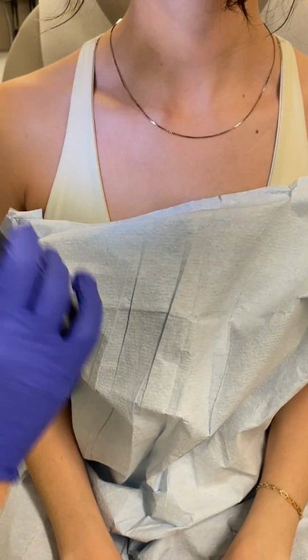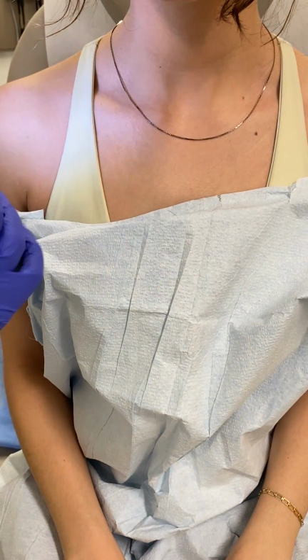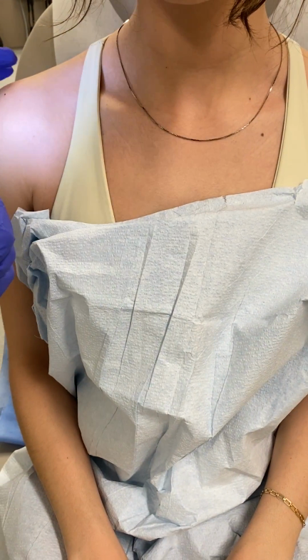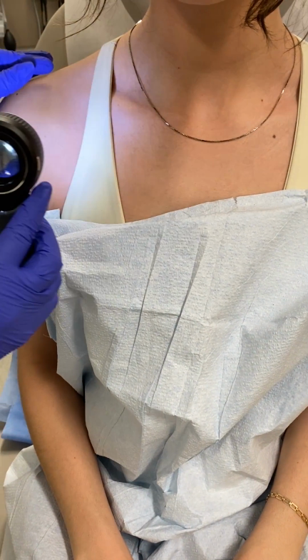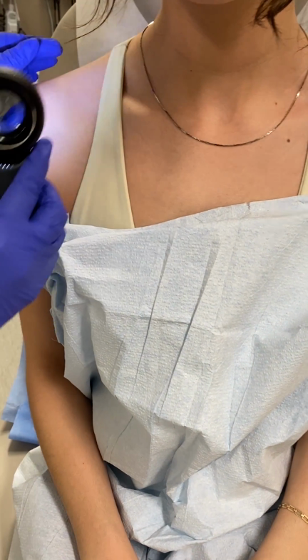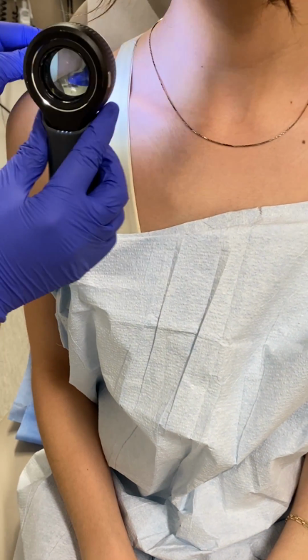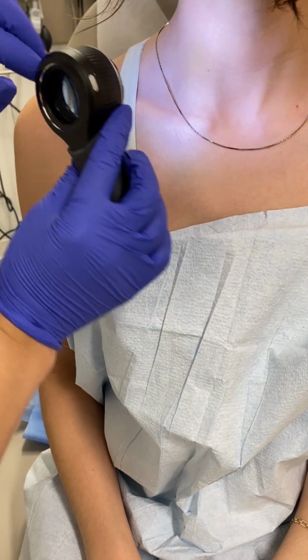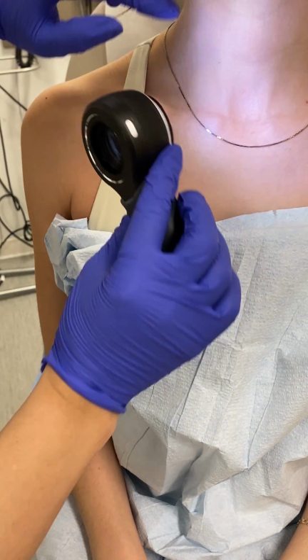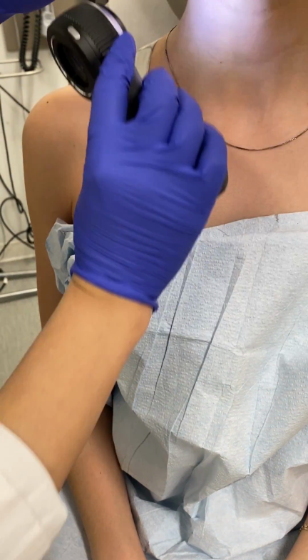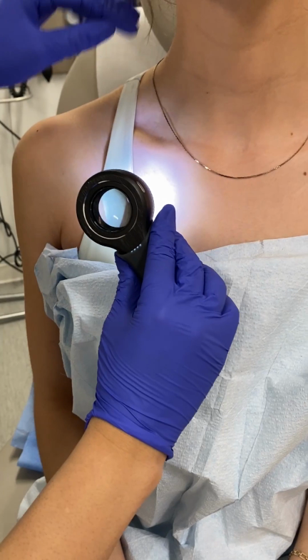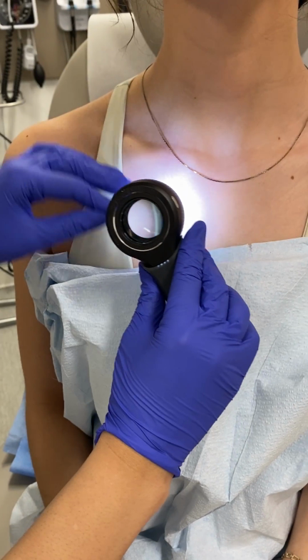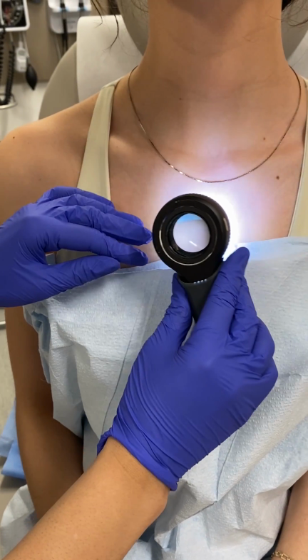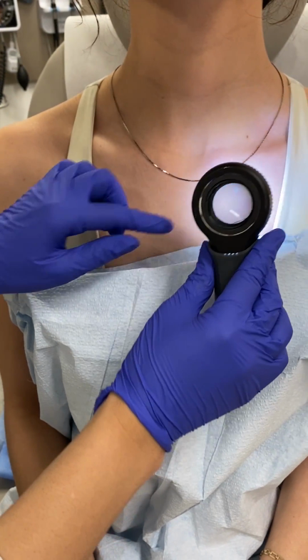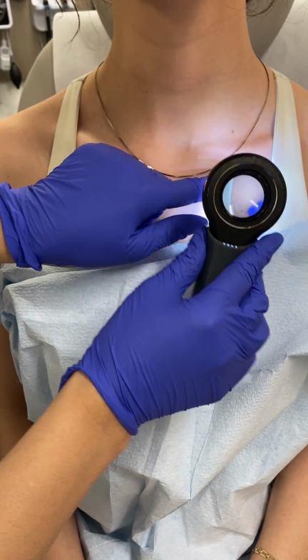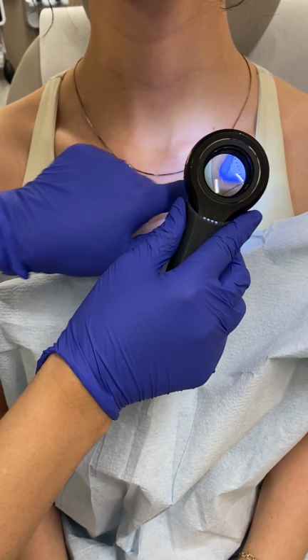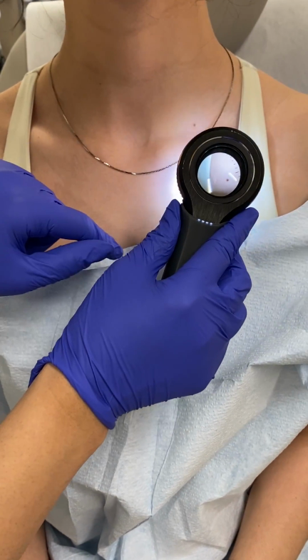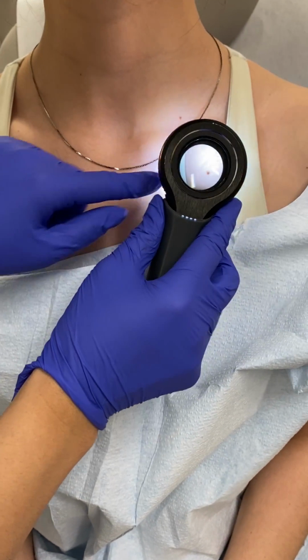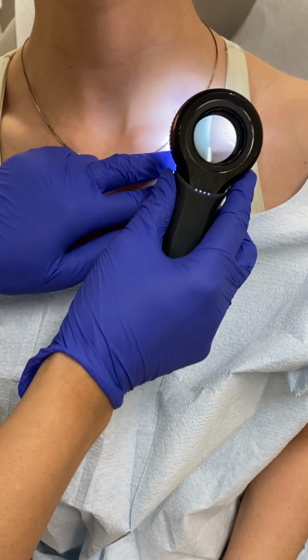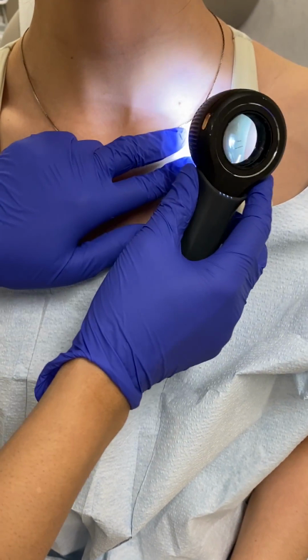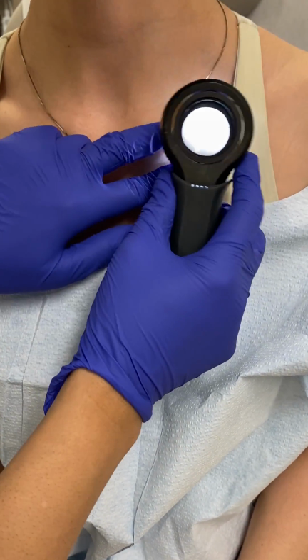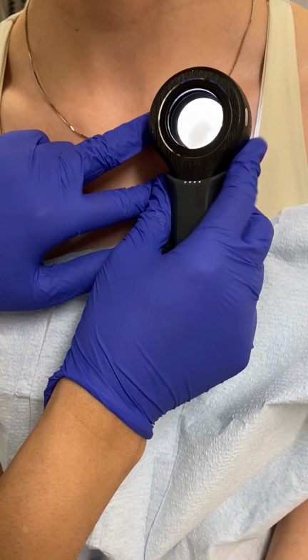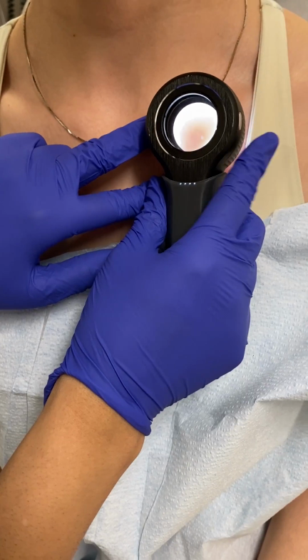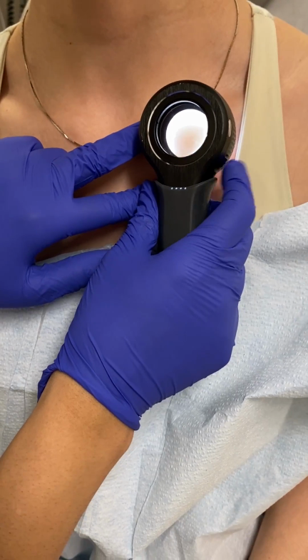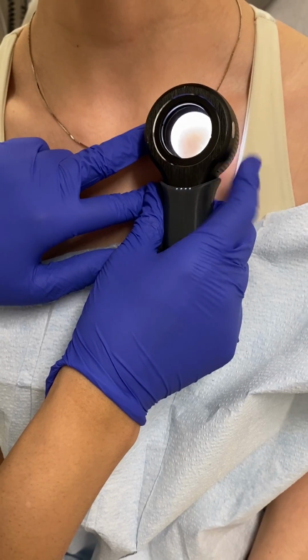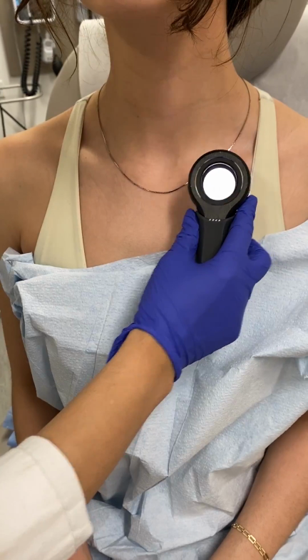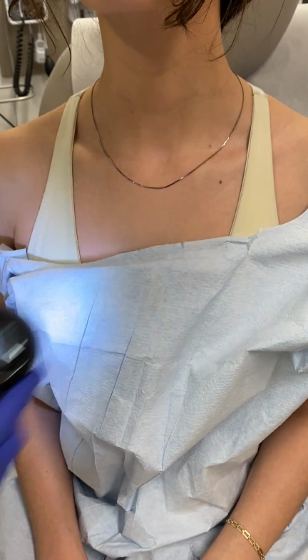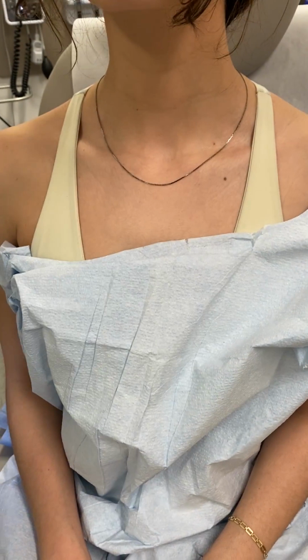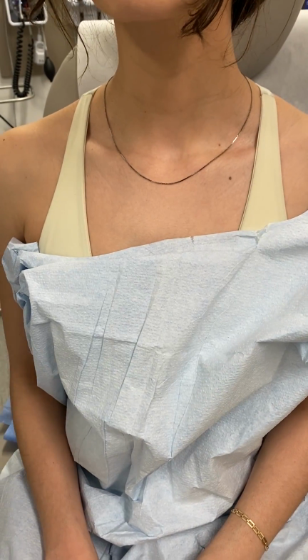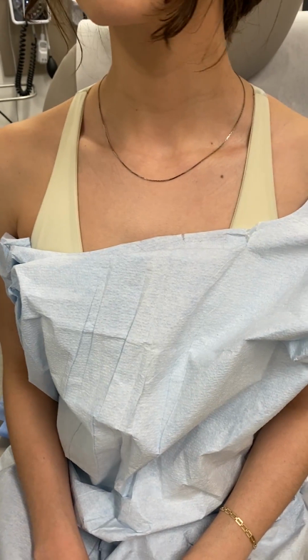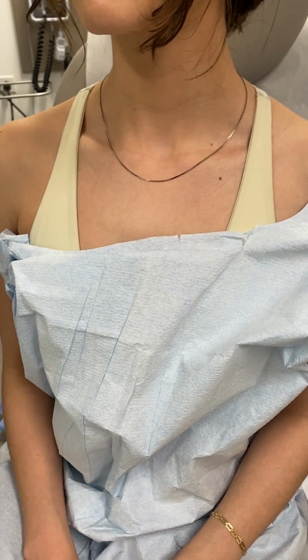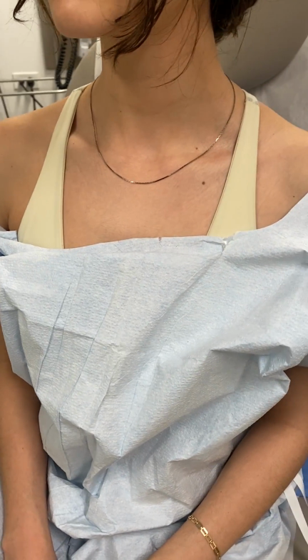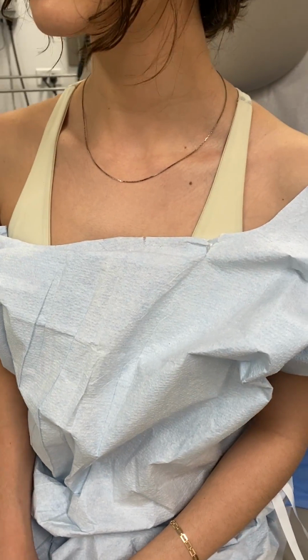Now we'll take a look at the upper chest and the shoulders including the neck. If this mole had any asymmetric patterns, irregular borders, or colors that didn't match the rest of your moles, then I would potentially do a skin biopsy.